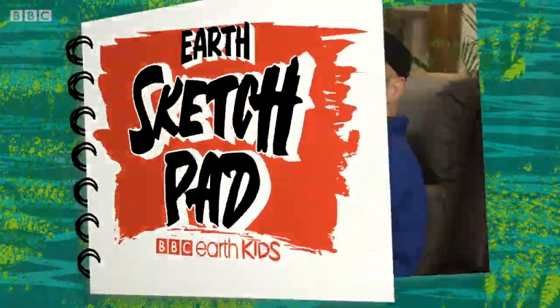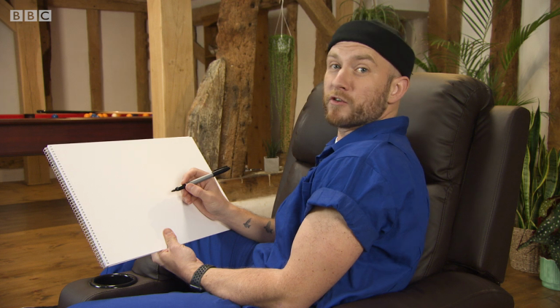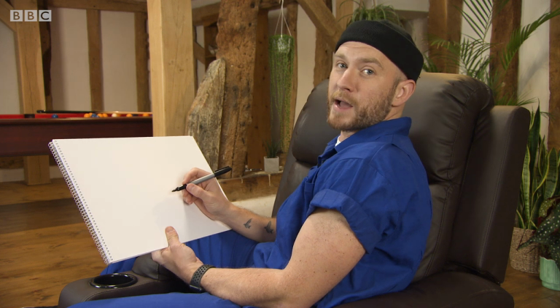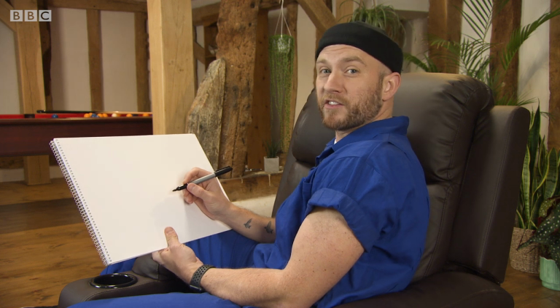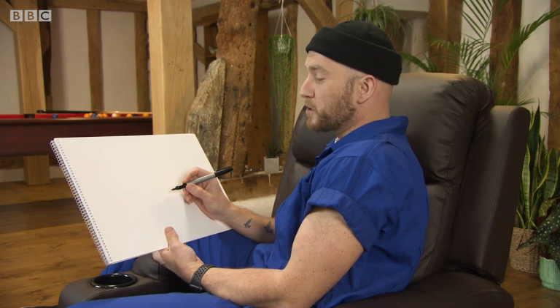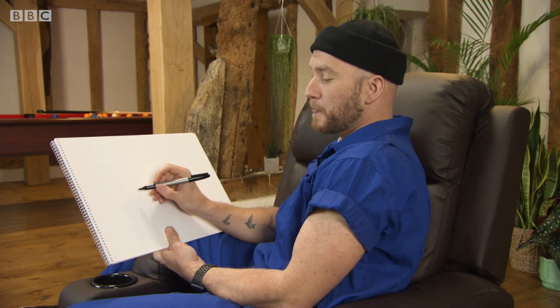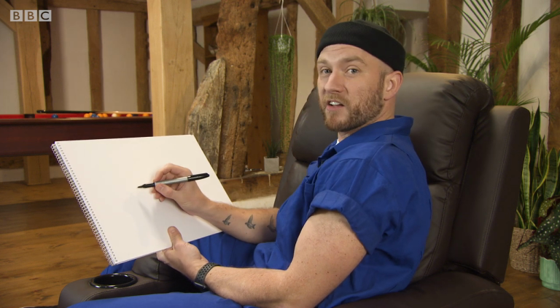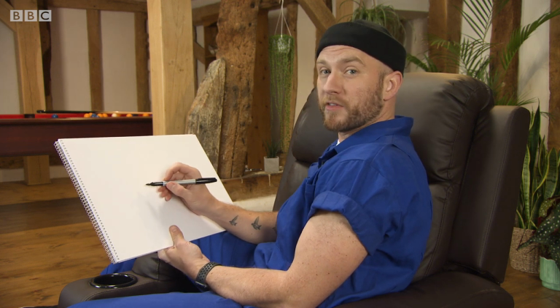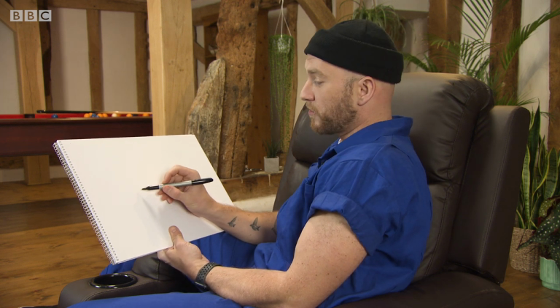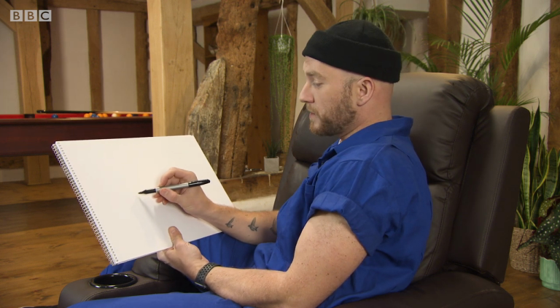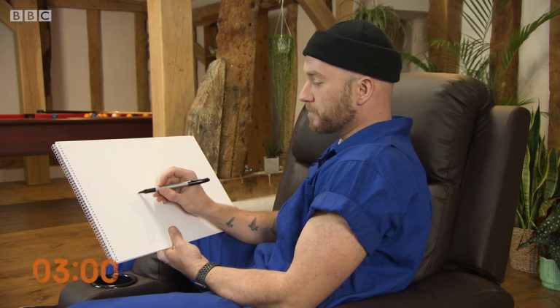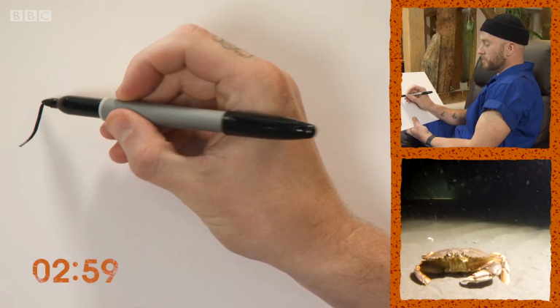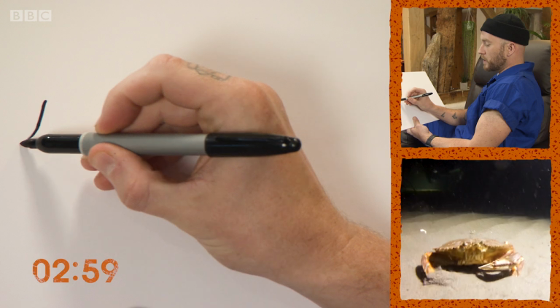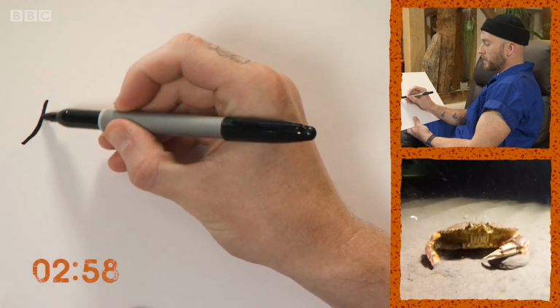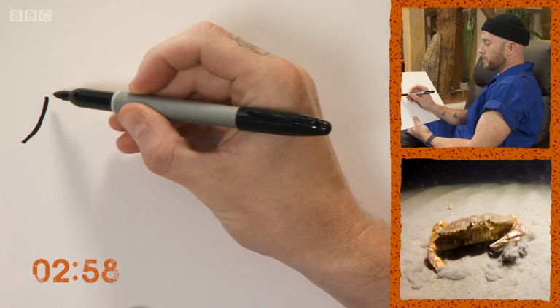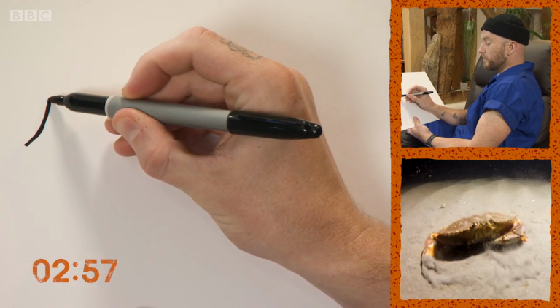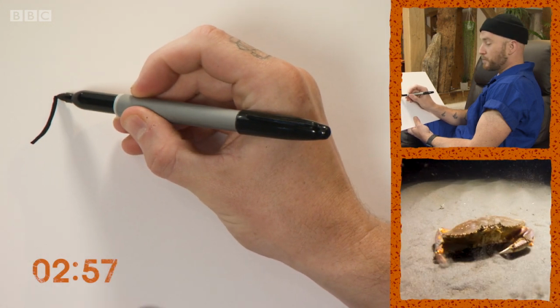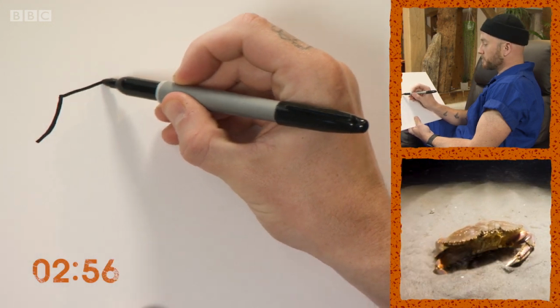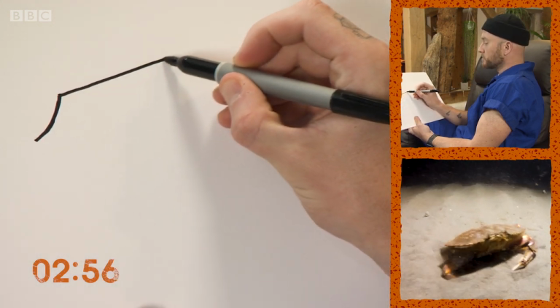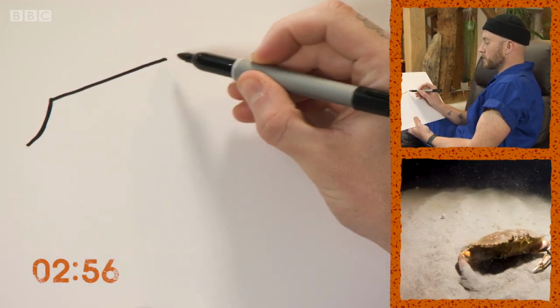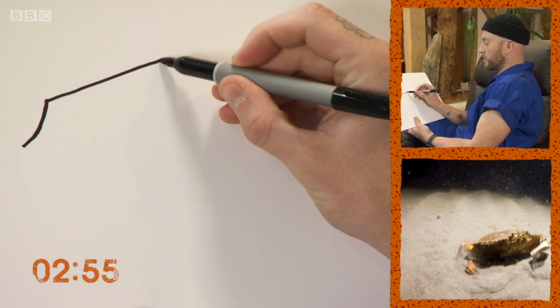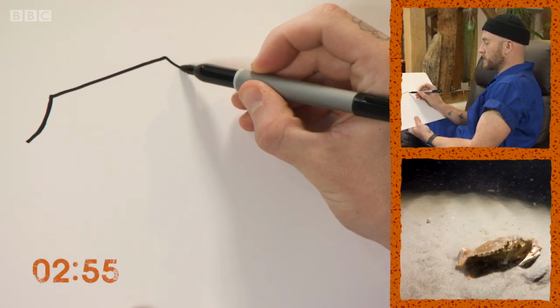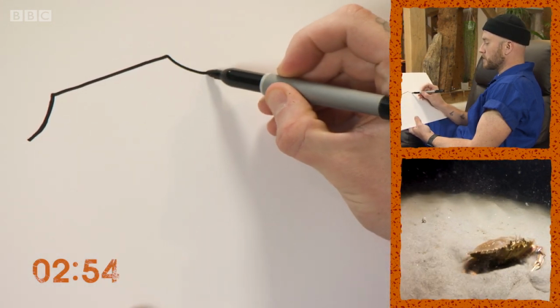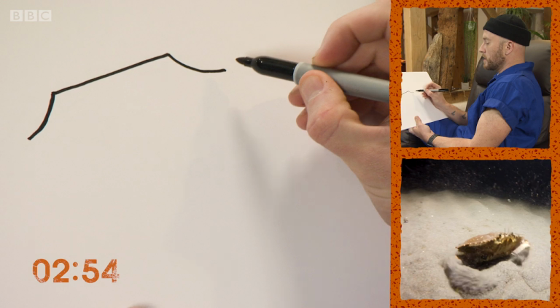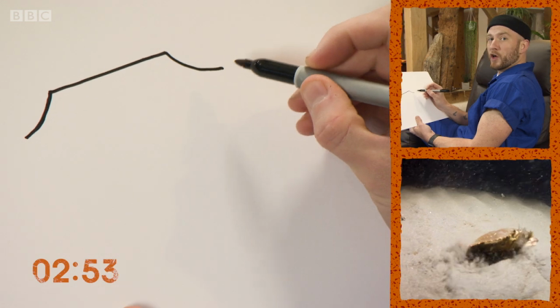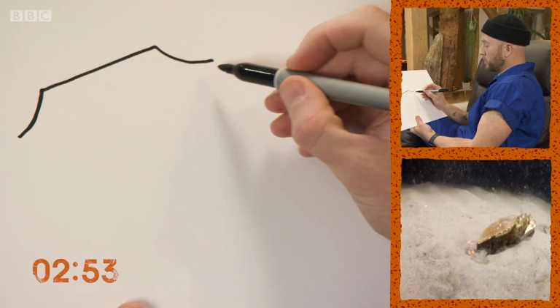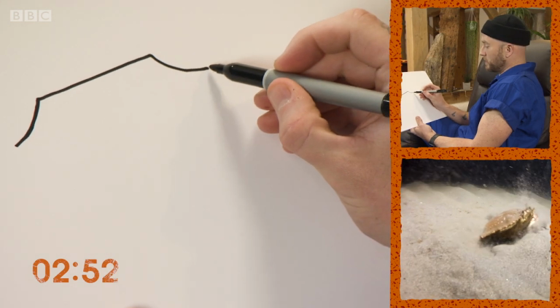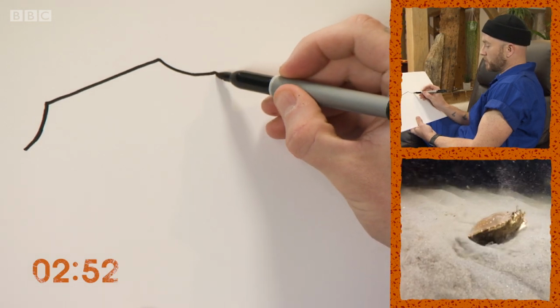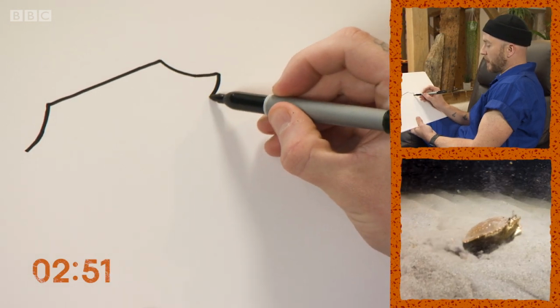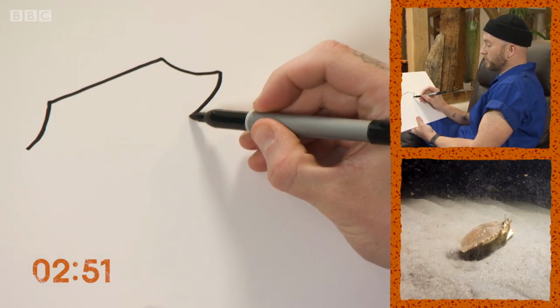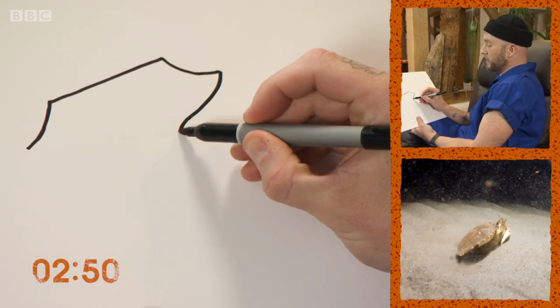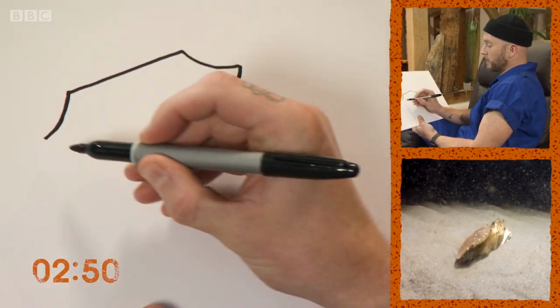When drawing a crab I like to start with the body, and that's like an upside-down saucer — so an arc like that. A flat top on the other side, and then the lower part of the body sort of curves outwards and then down like that.